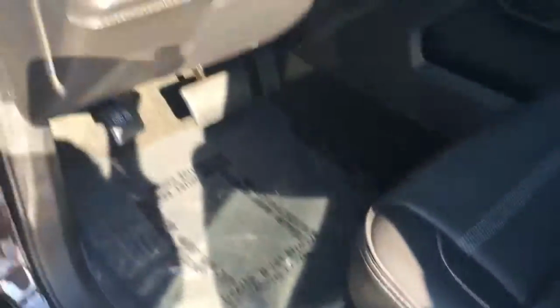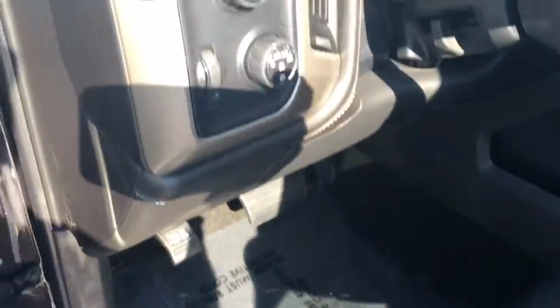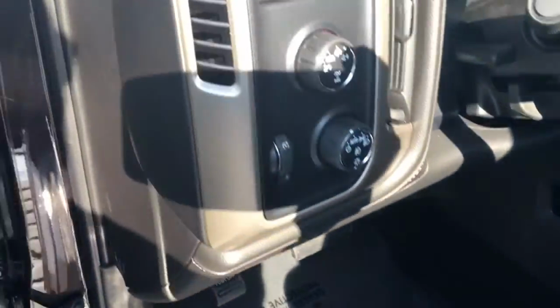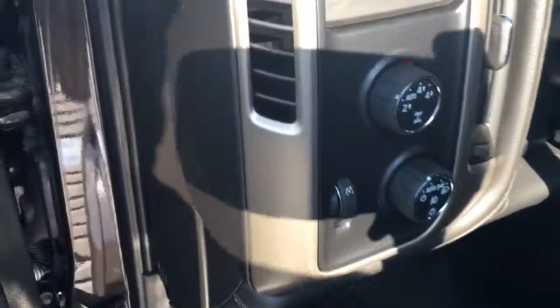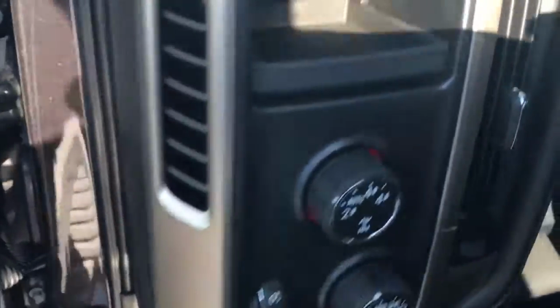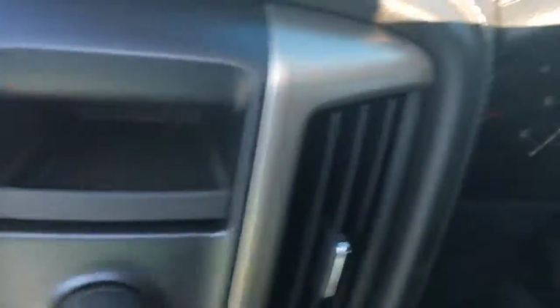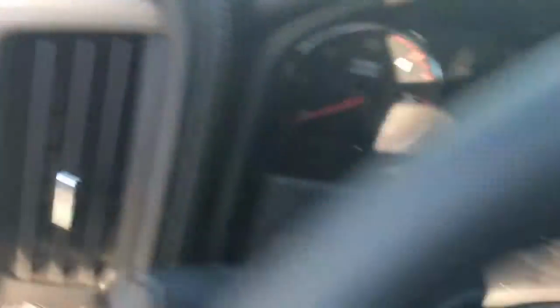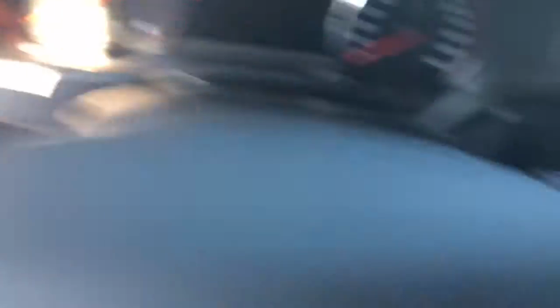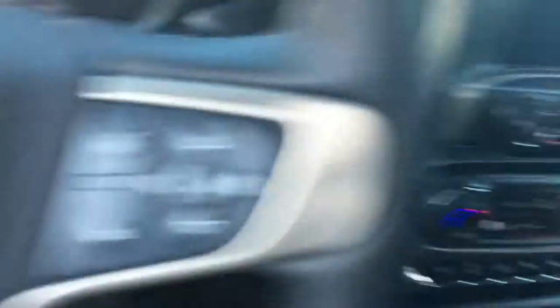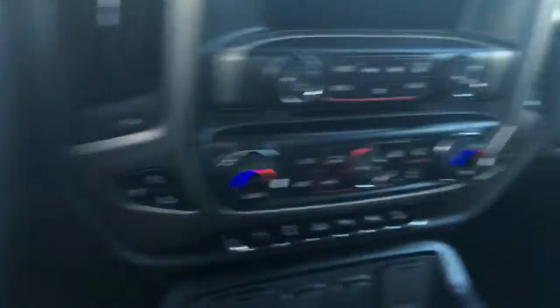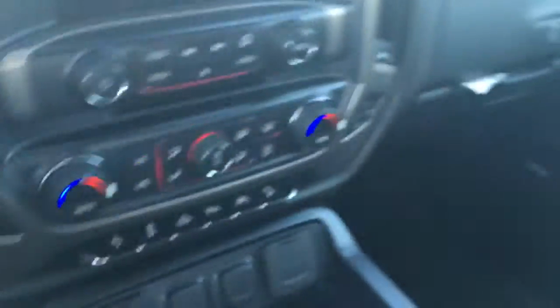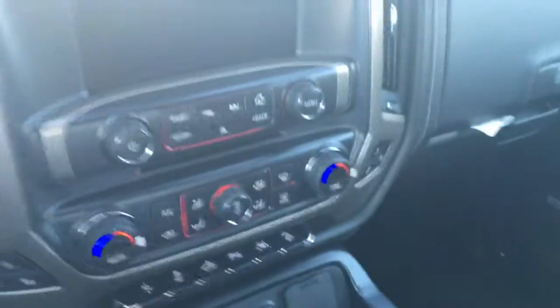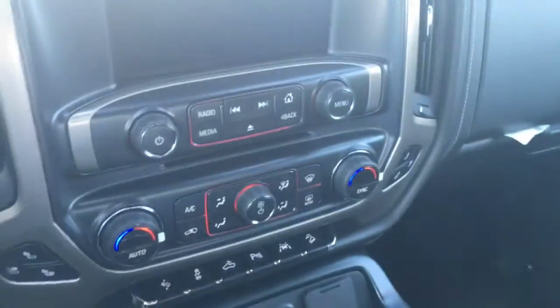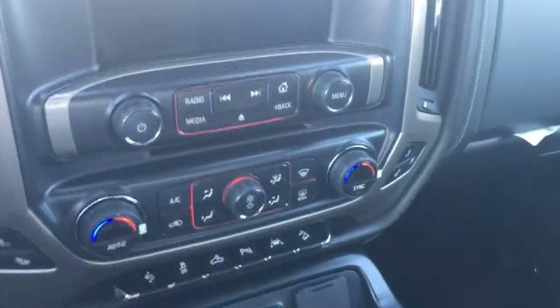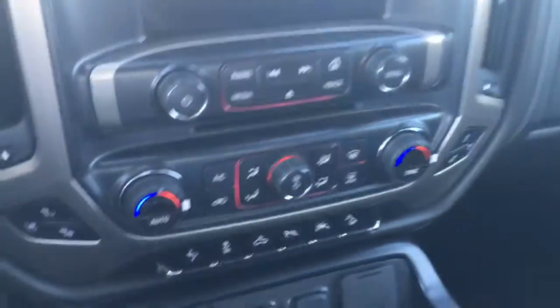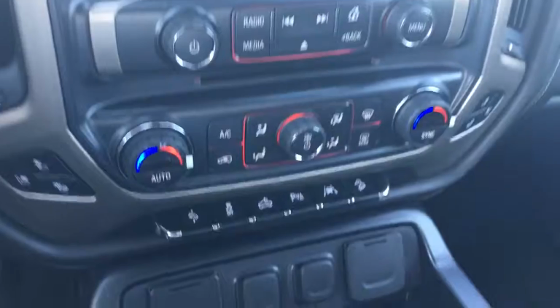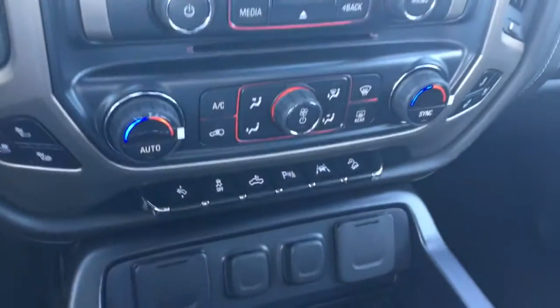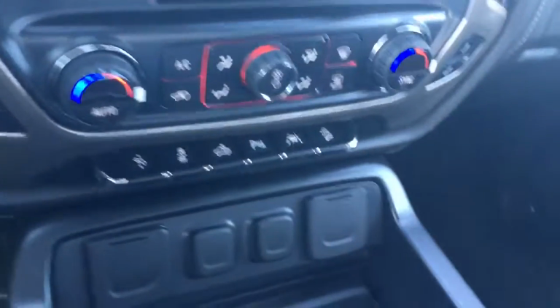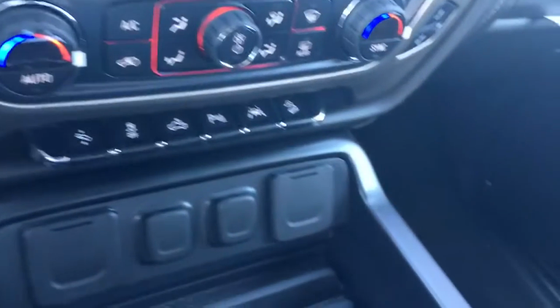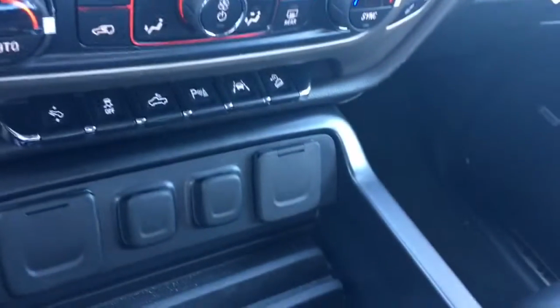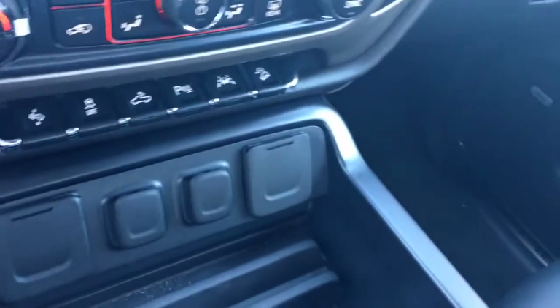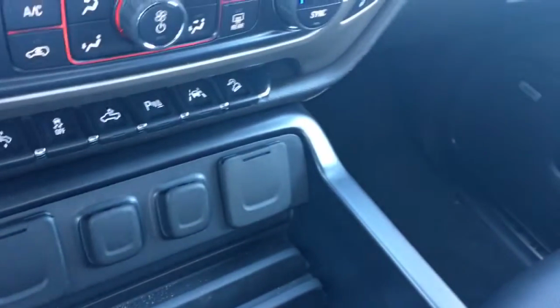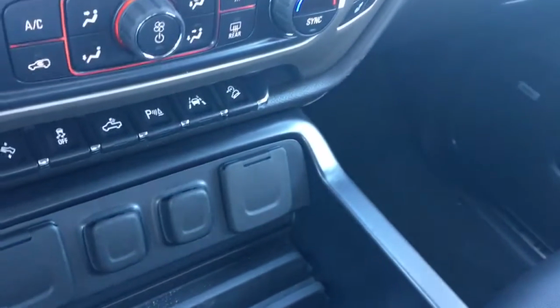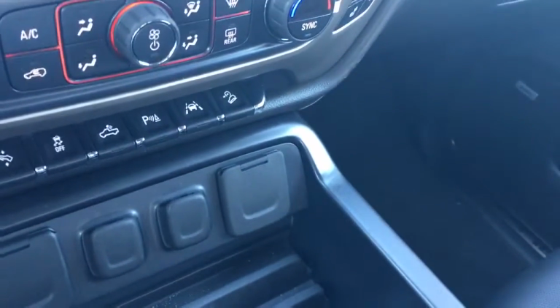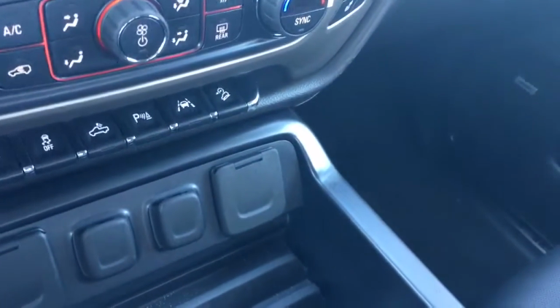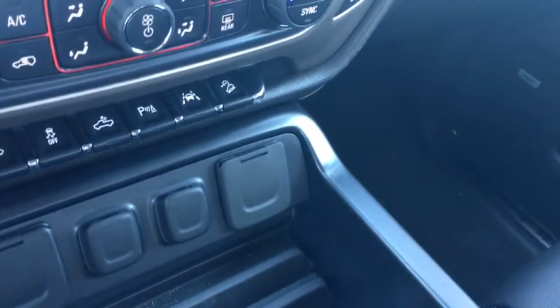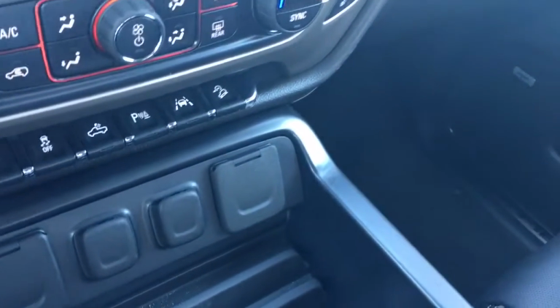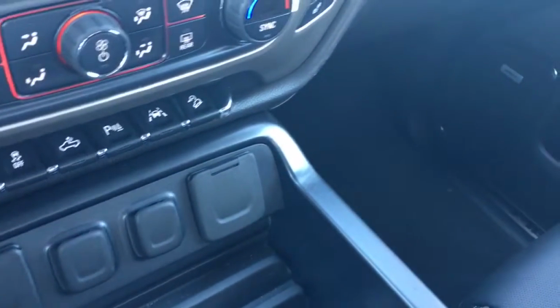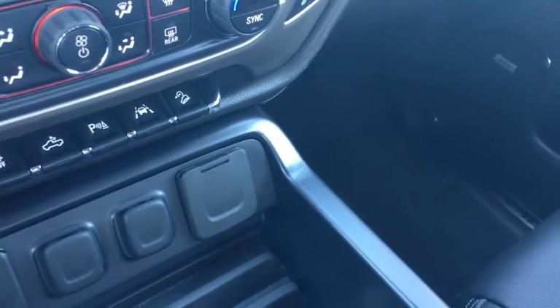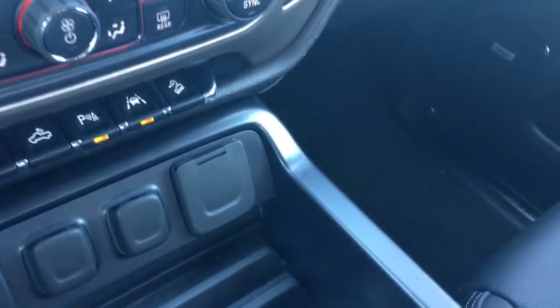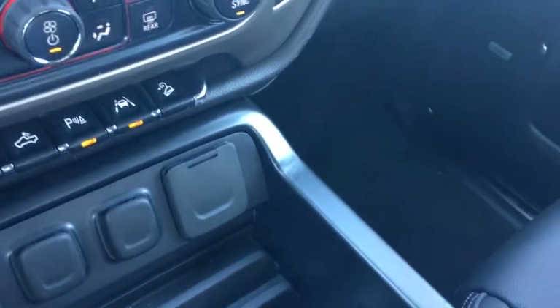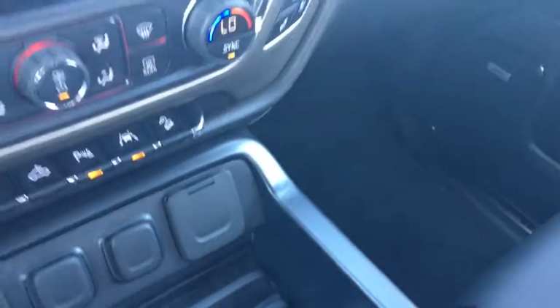This is a 4x4. Once you remotely start the vehicle, all it does is run the air and the engine. You still have to turn the key.